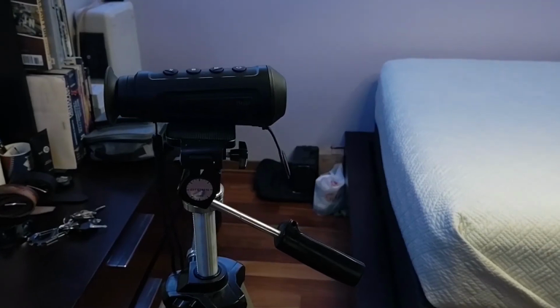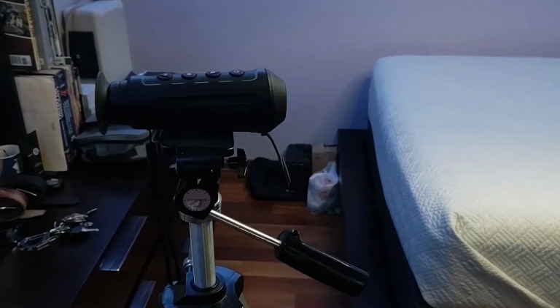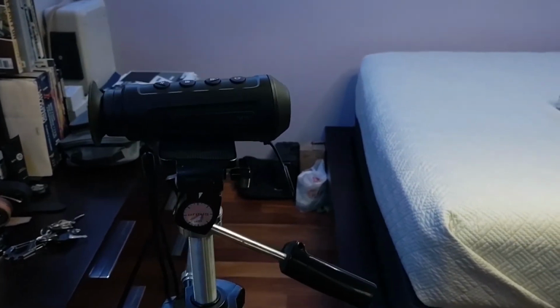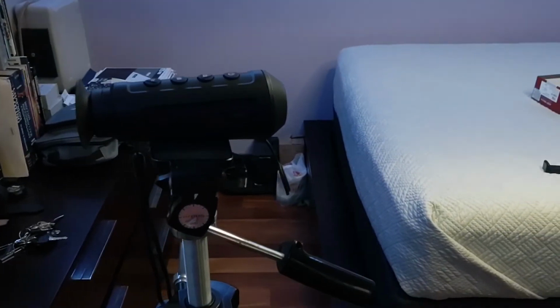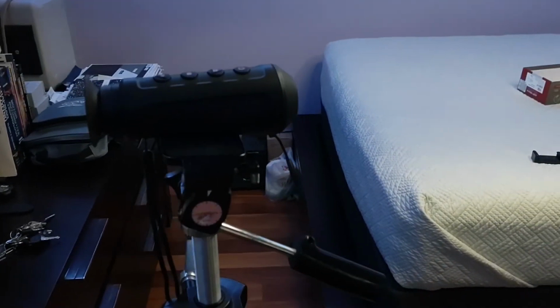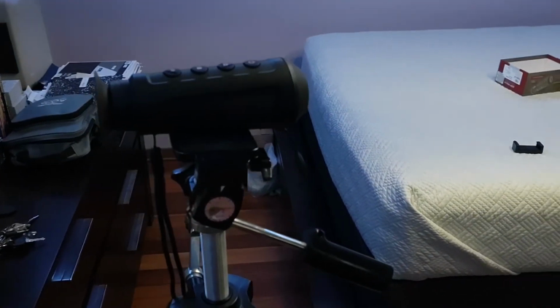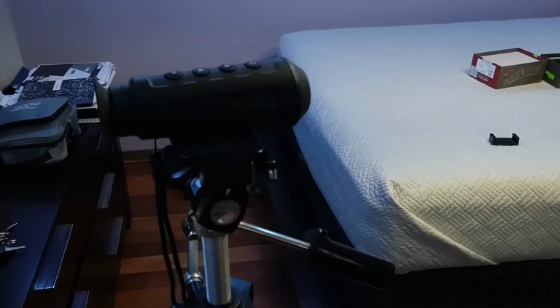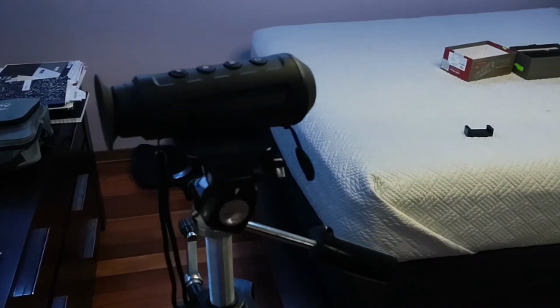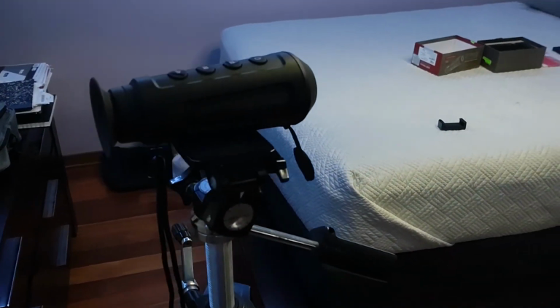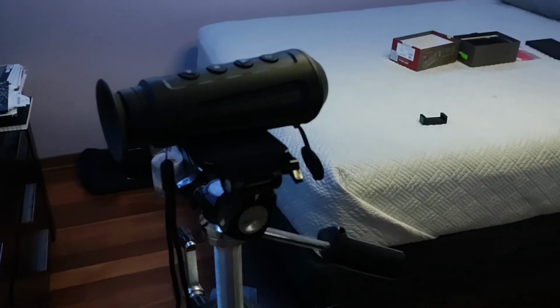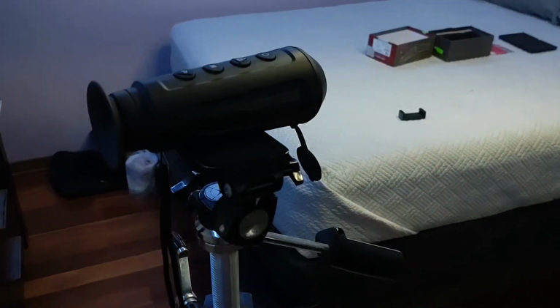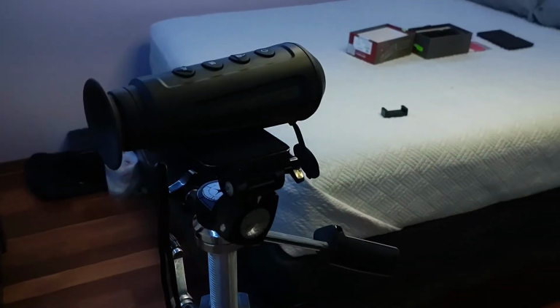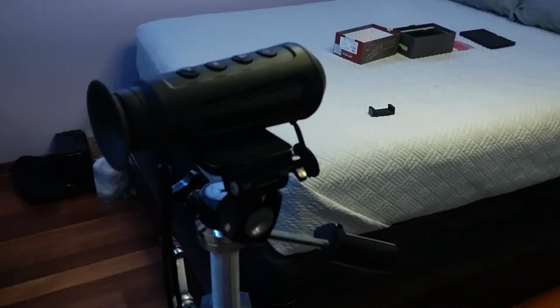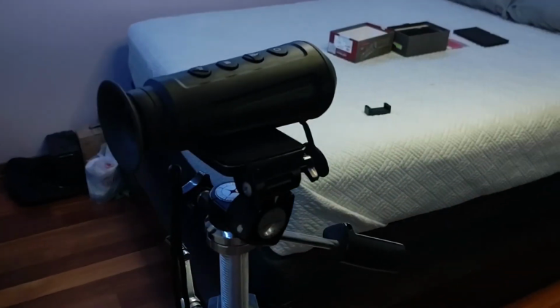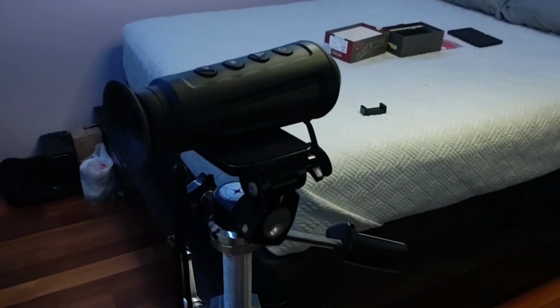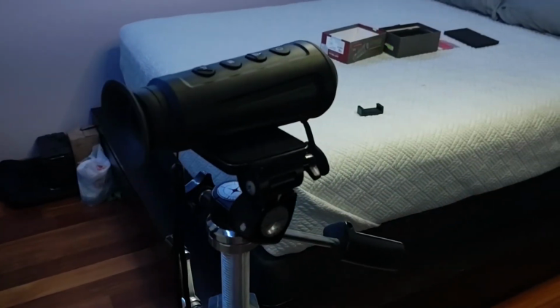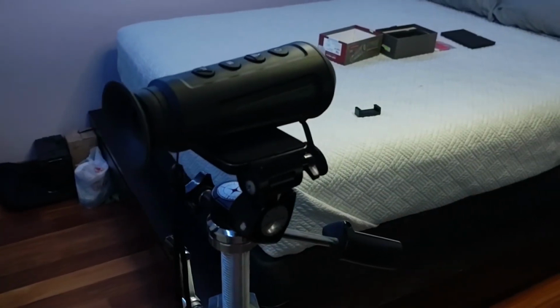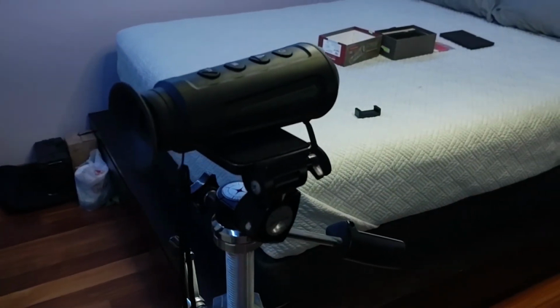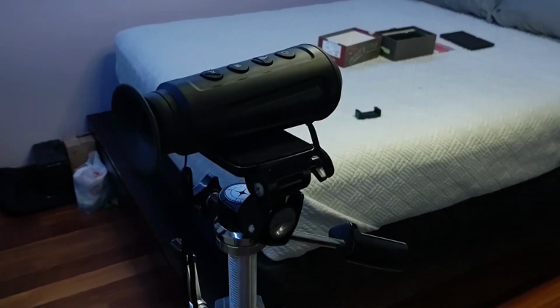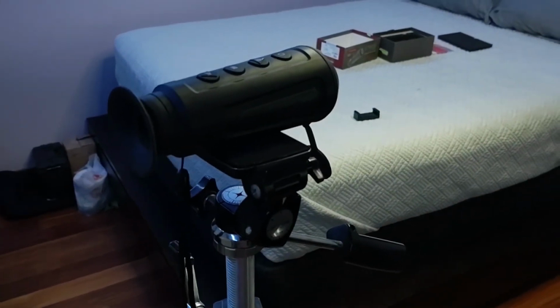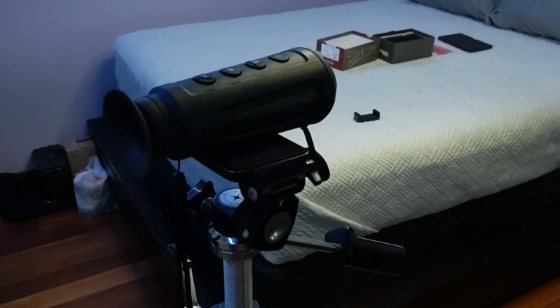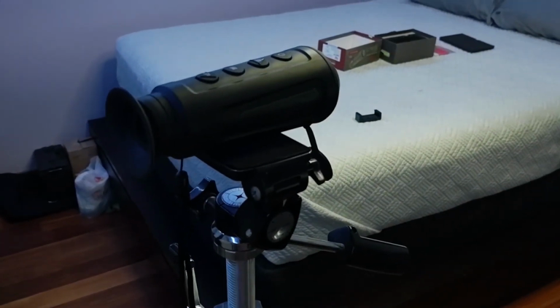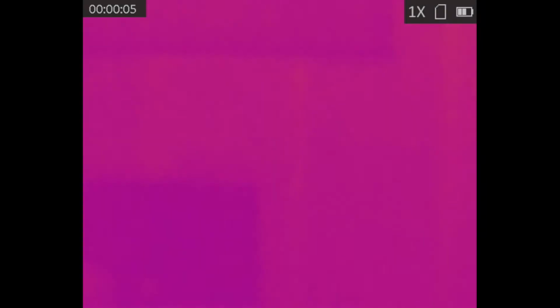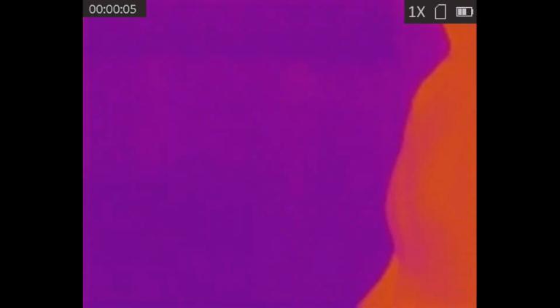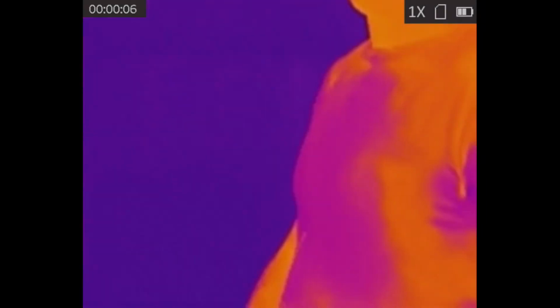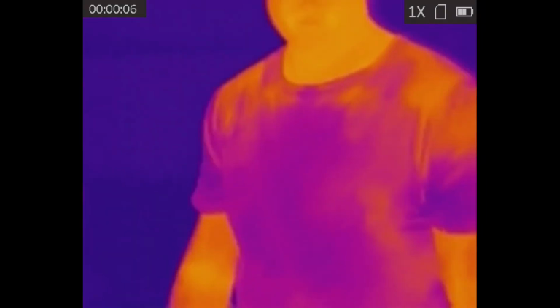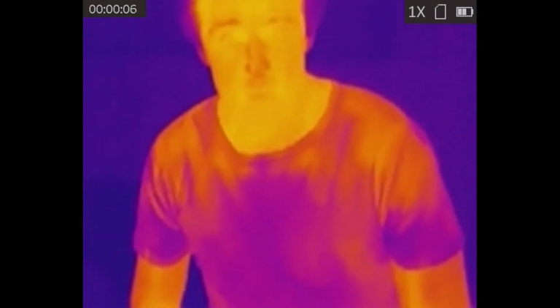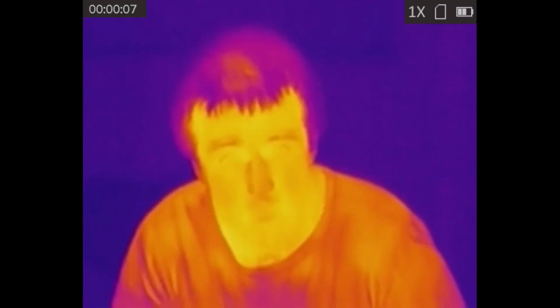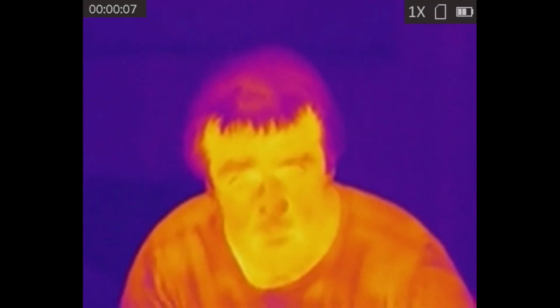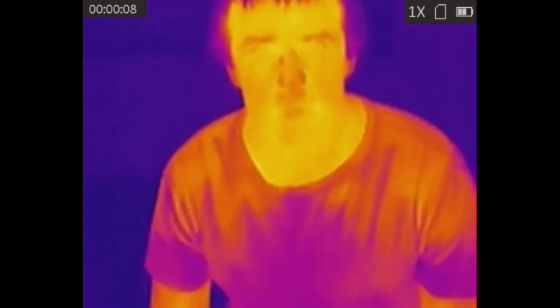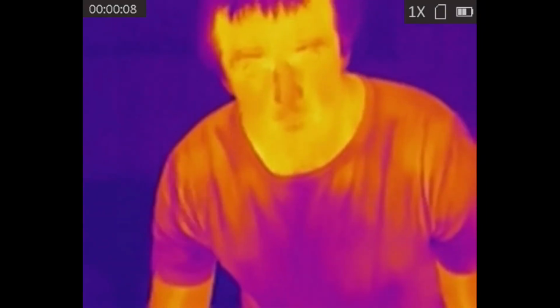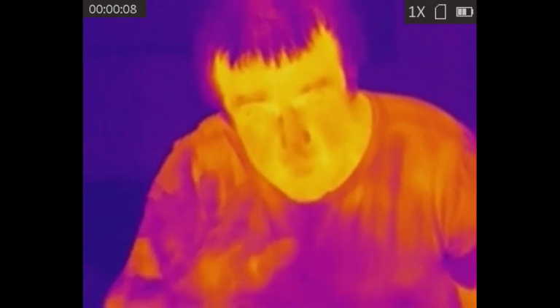With the AGM mounted on a tripod, I also decided to go ahead and take a recording of myself doing certain things in front of it. Here I got in front of the thermal imager.